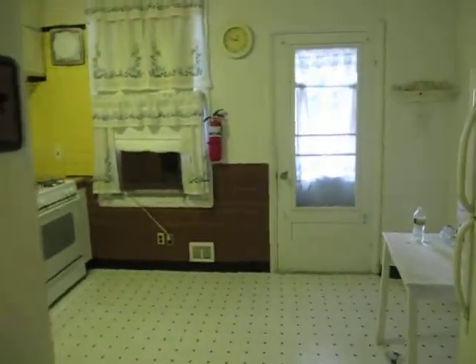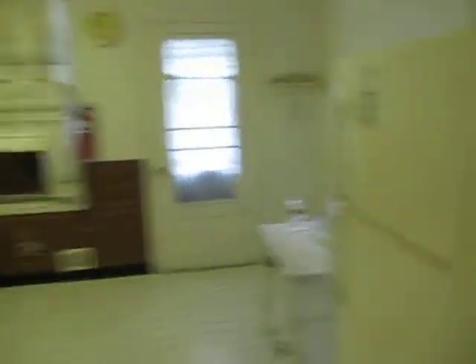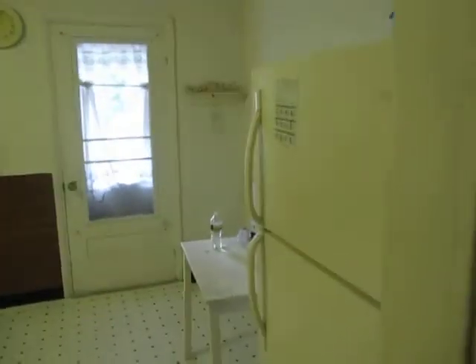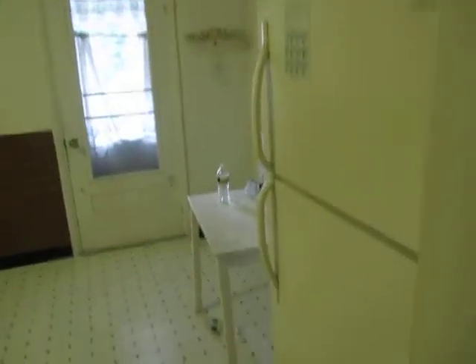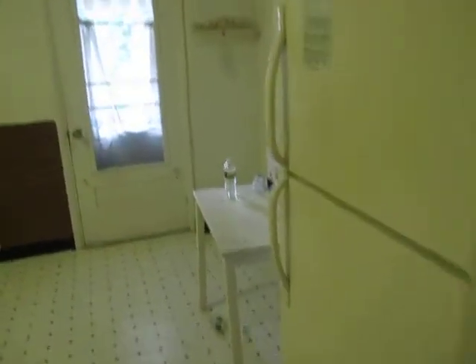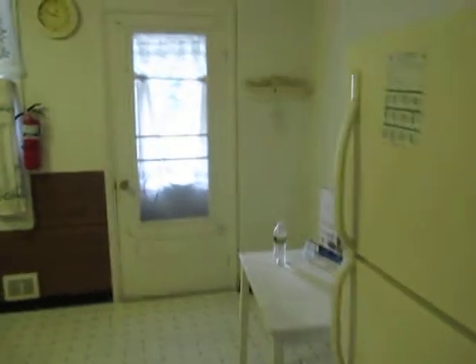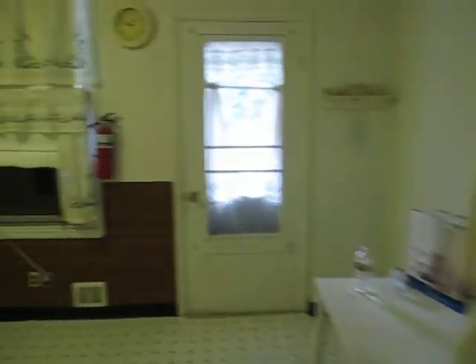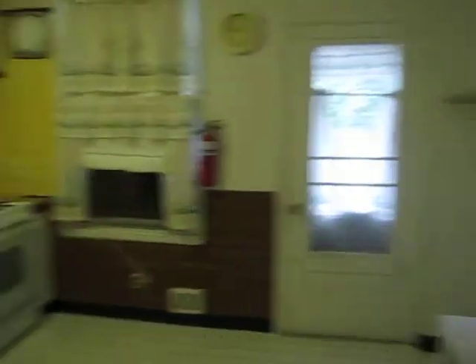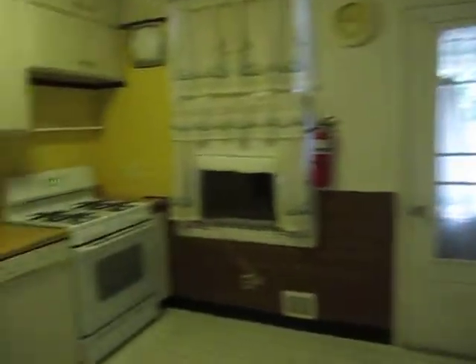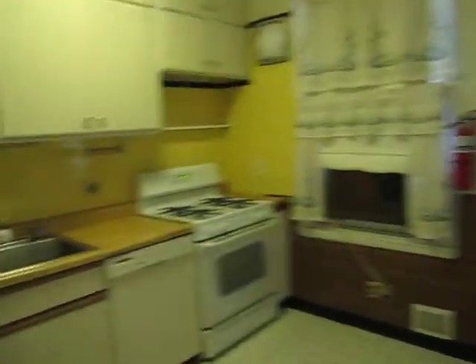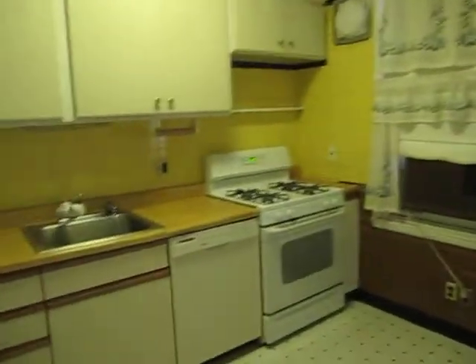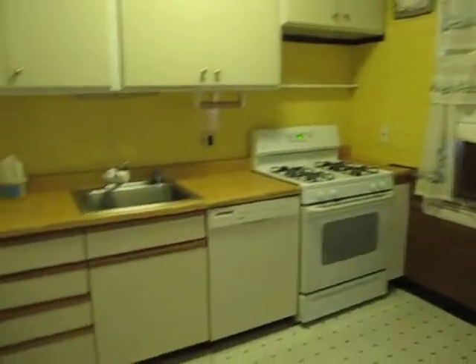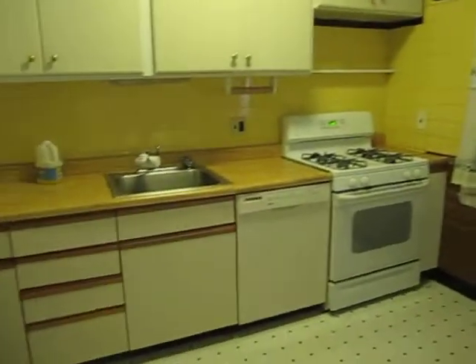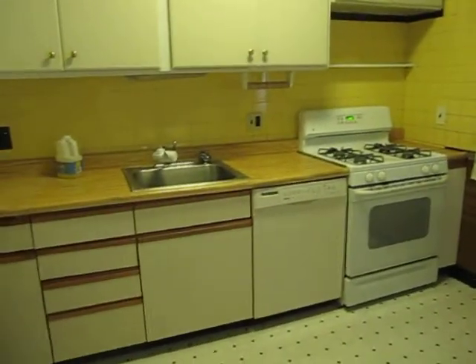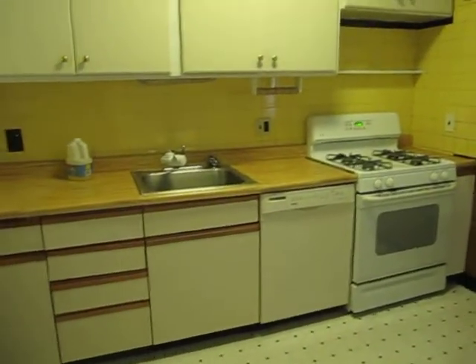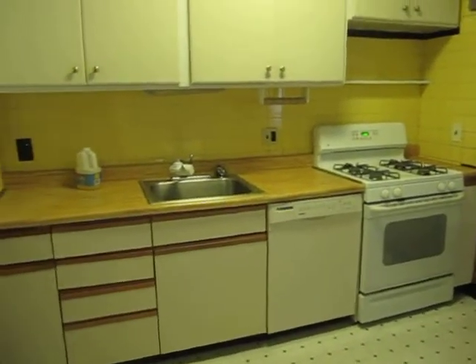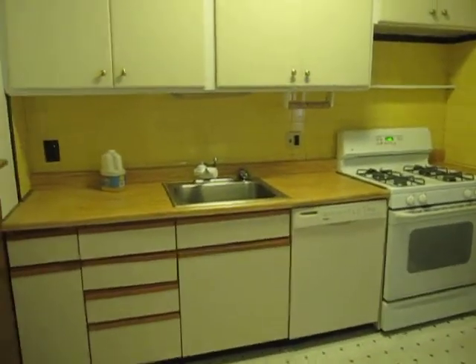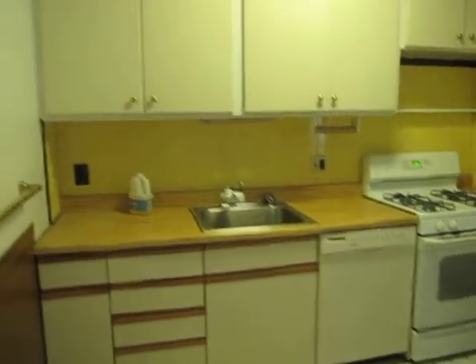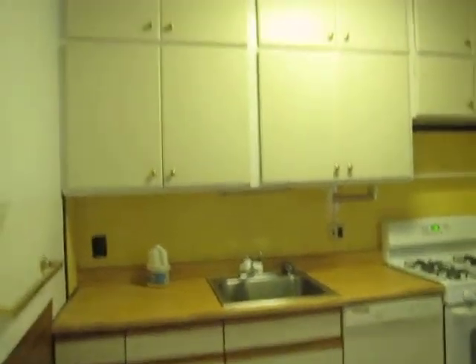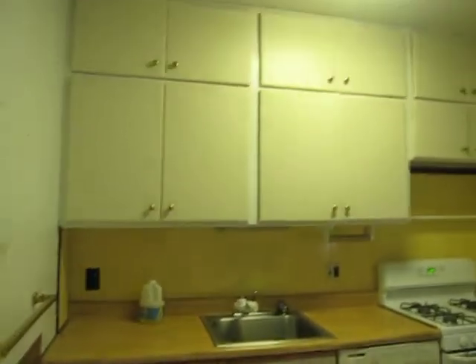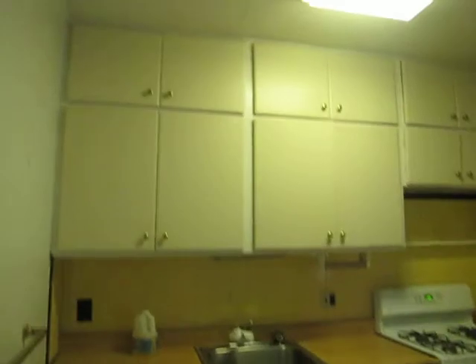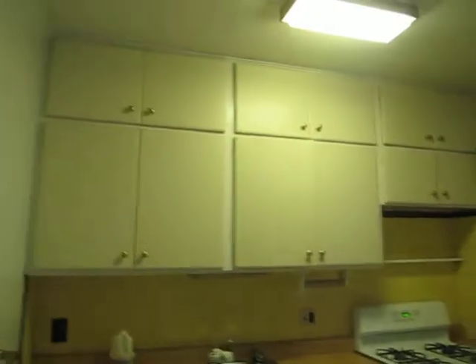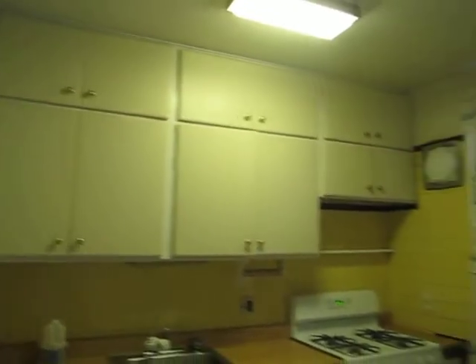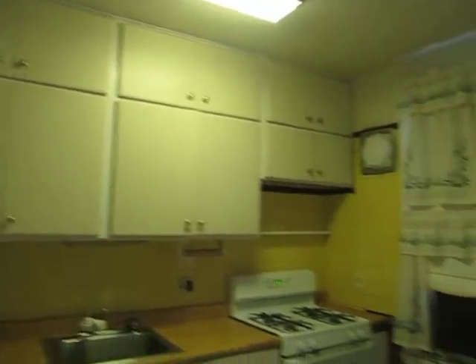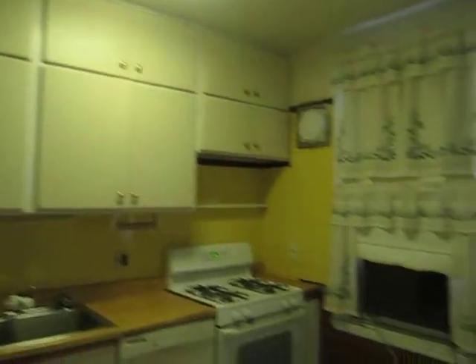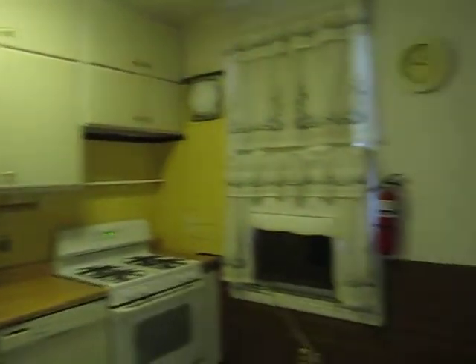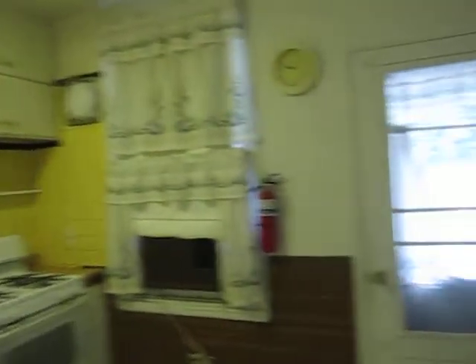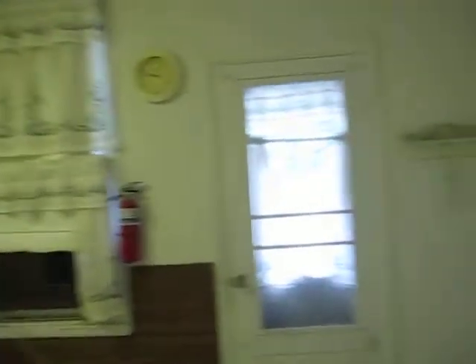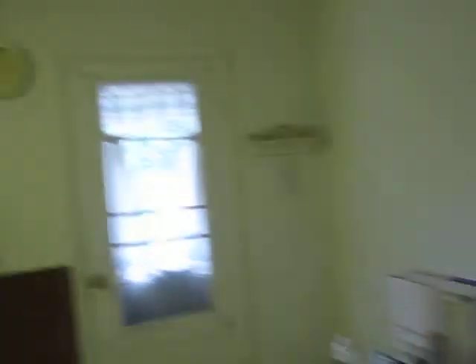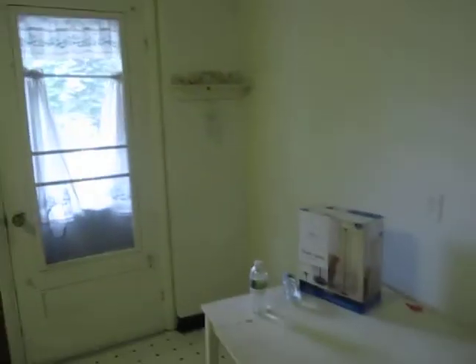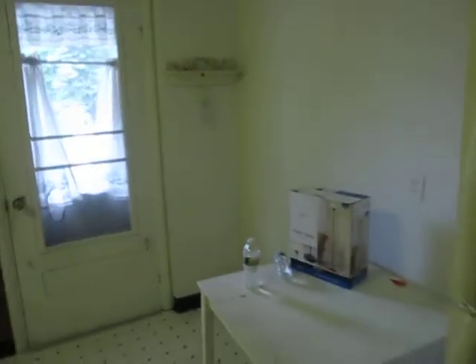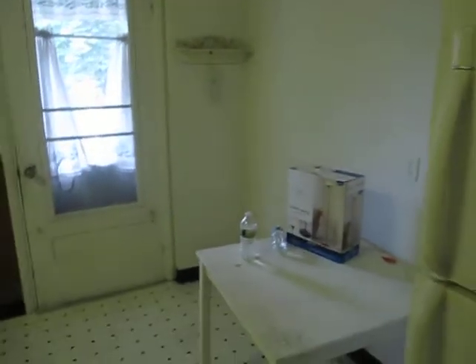Refrigerator will be staying here. Dishwasher, which is always nice. Stove. And you can eat in over here.